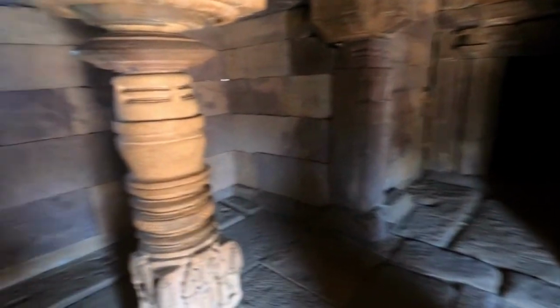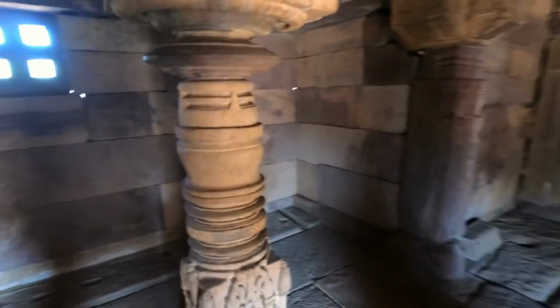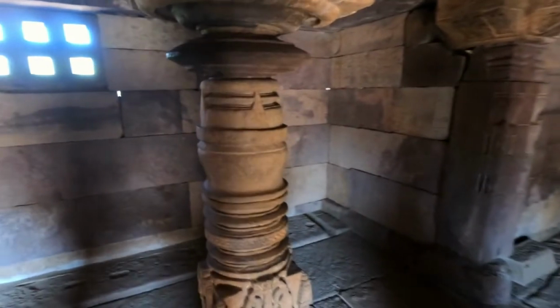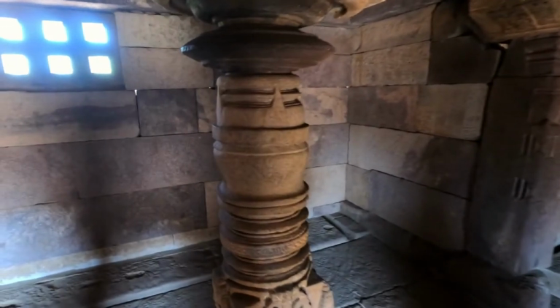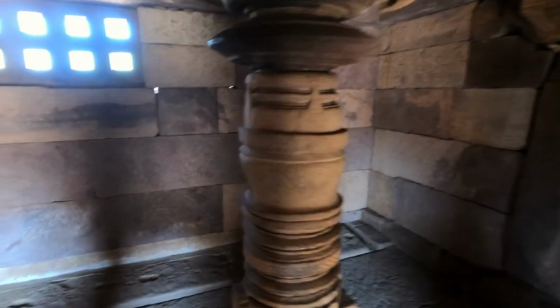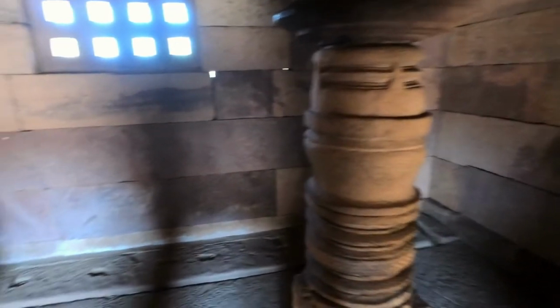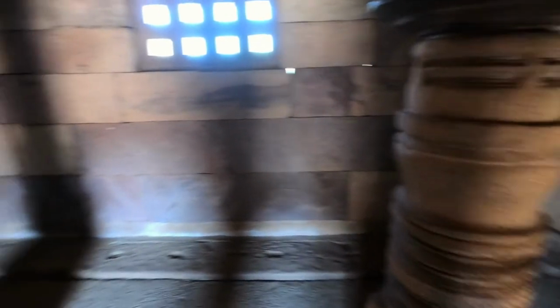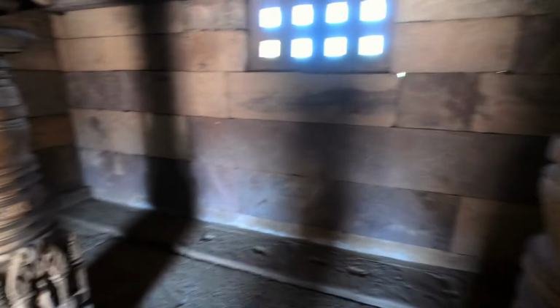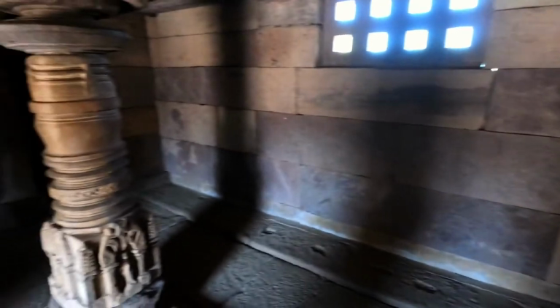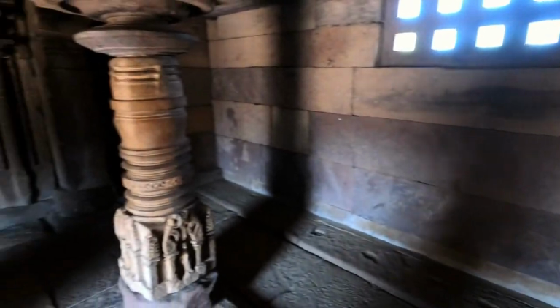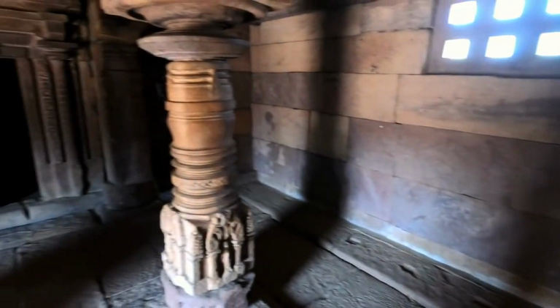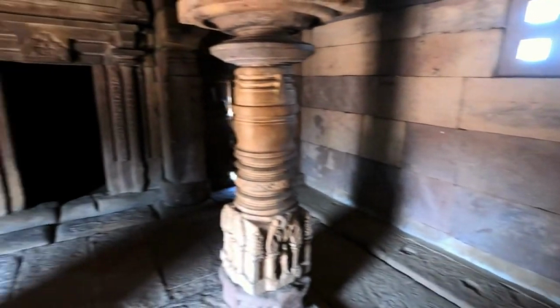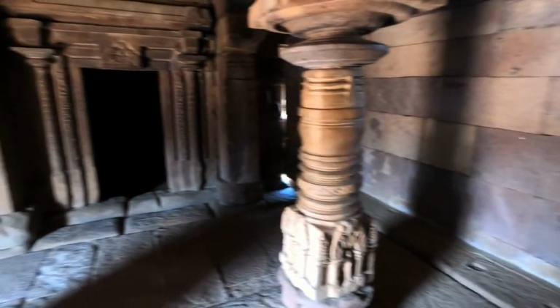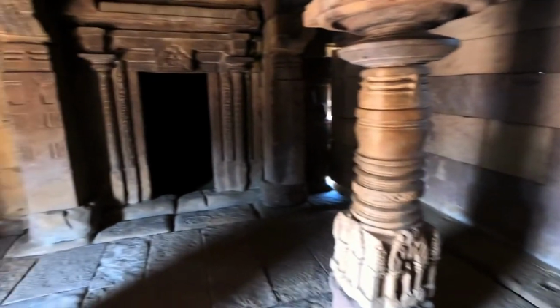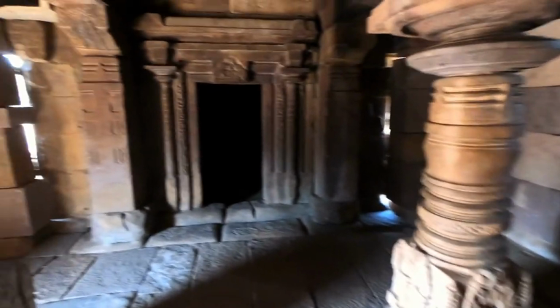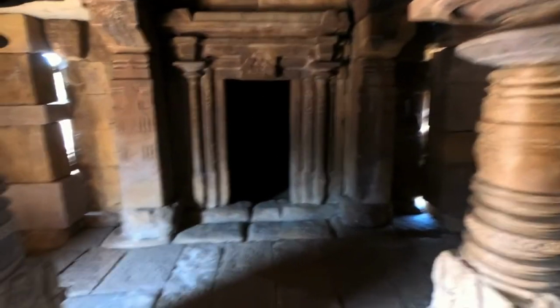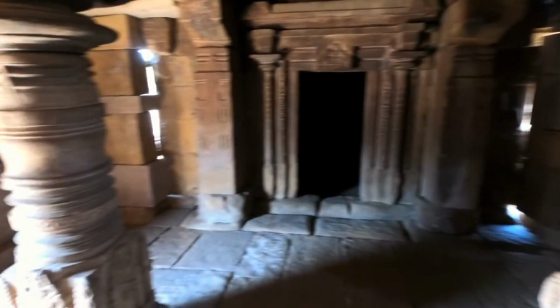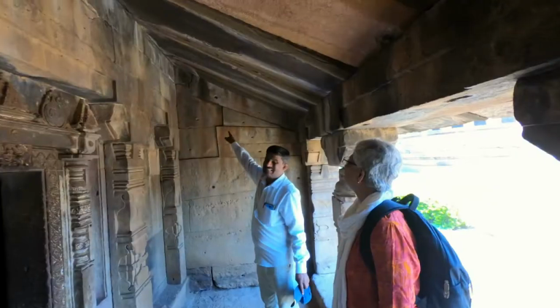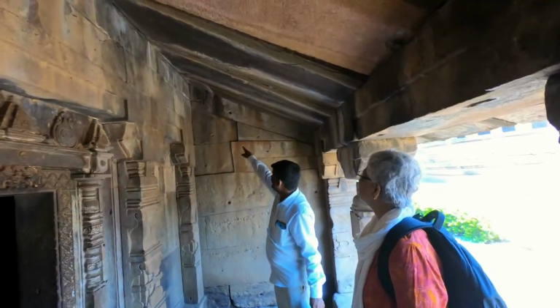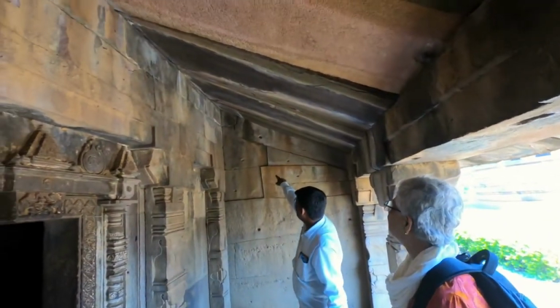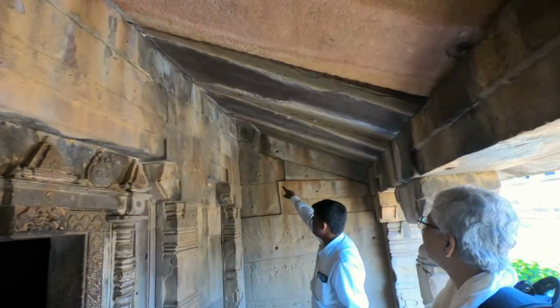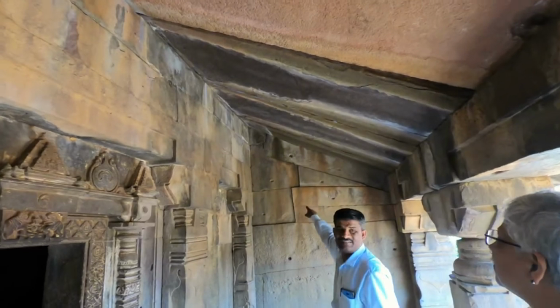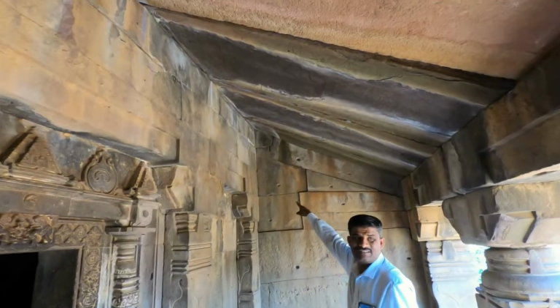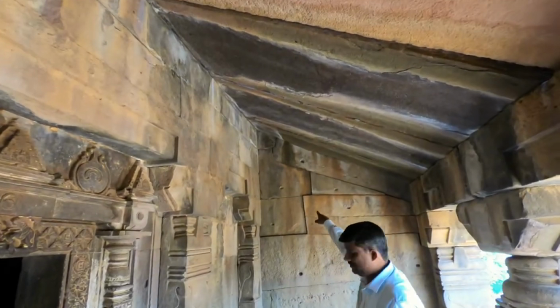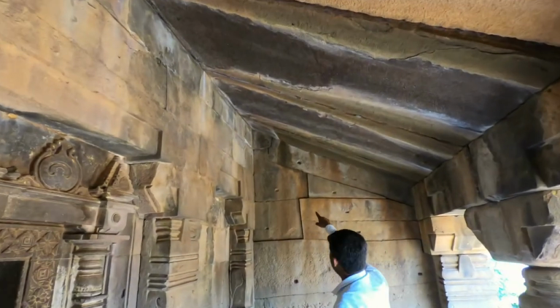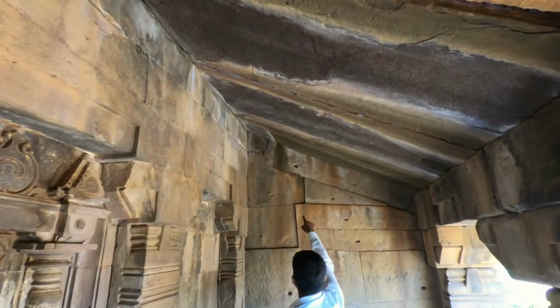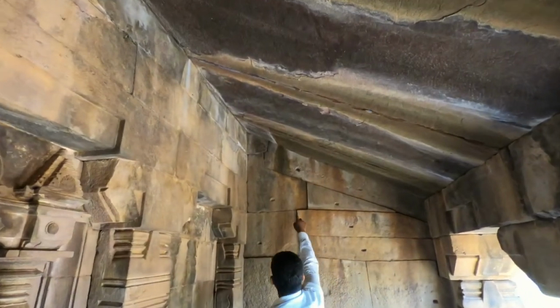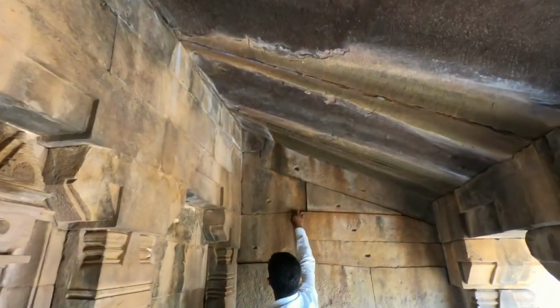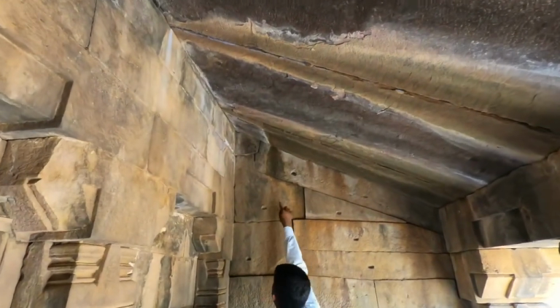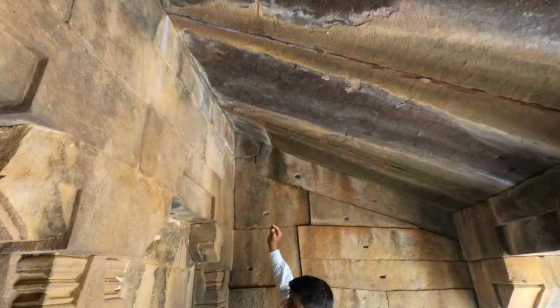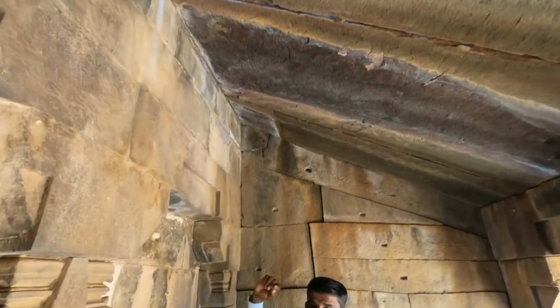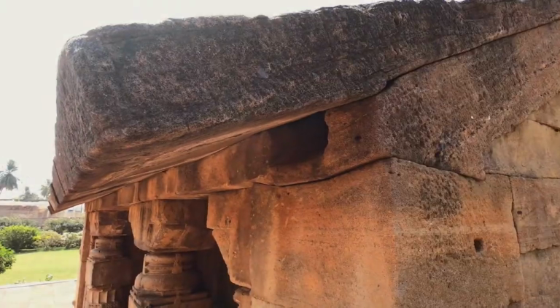What are these pillars? They are different from one piece of stone. Structurally, stone is just a substitute for wood, even in the jointing.